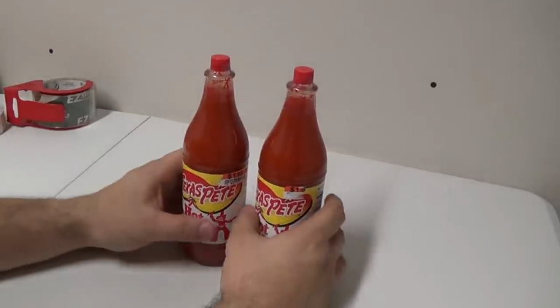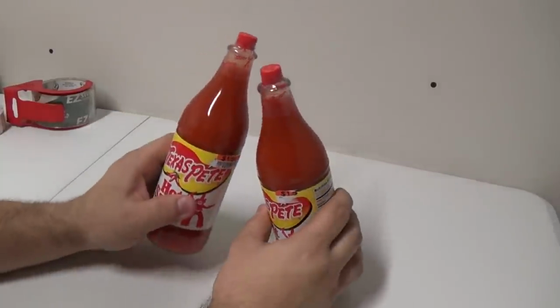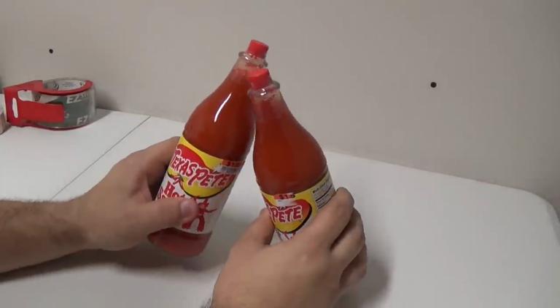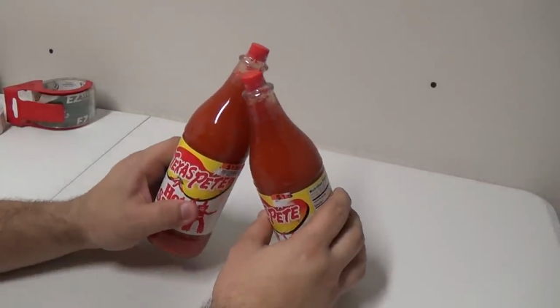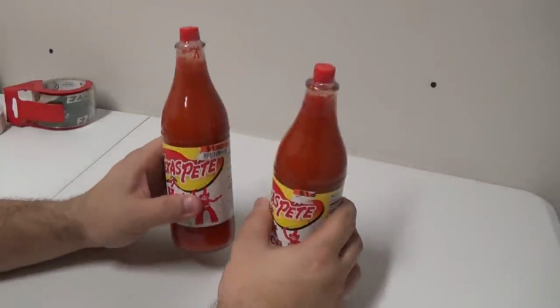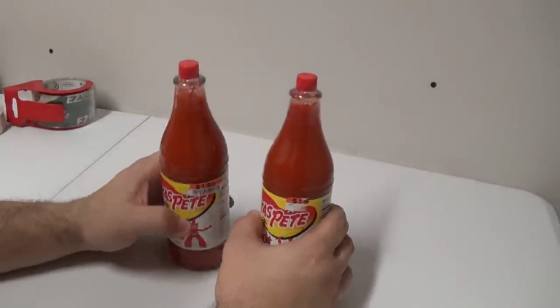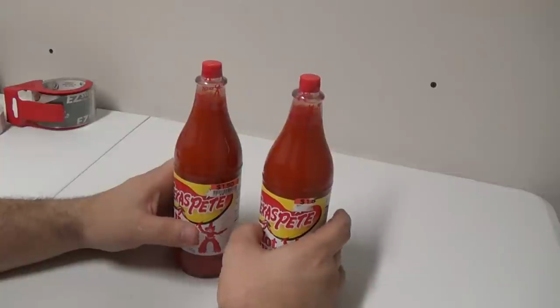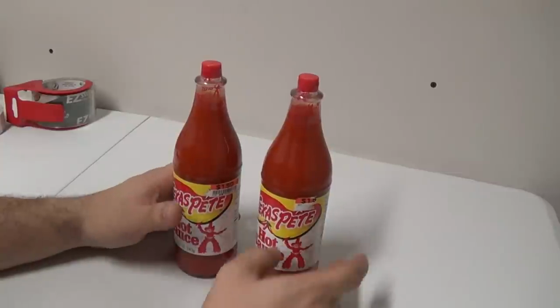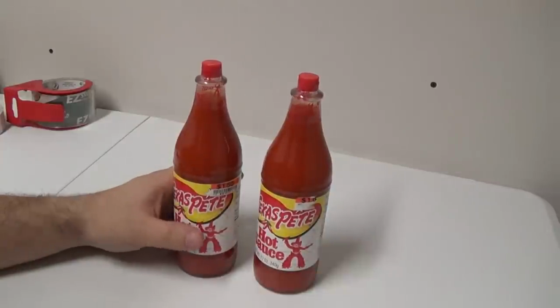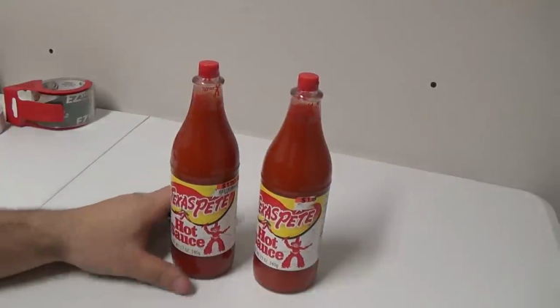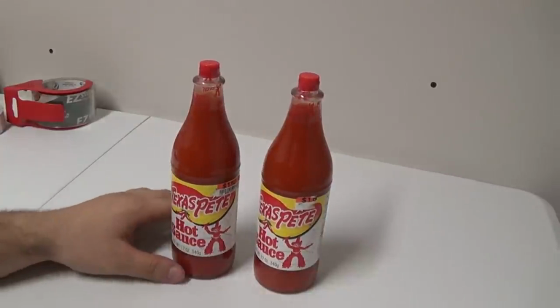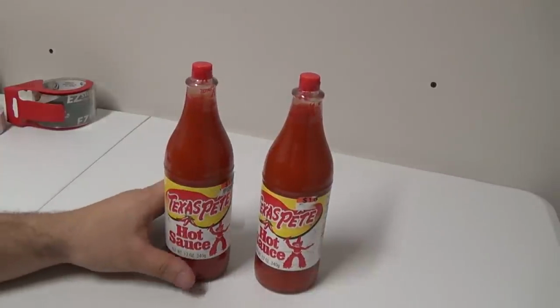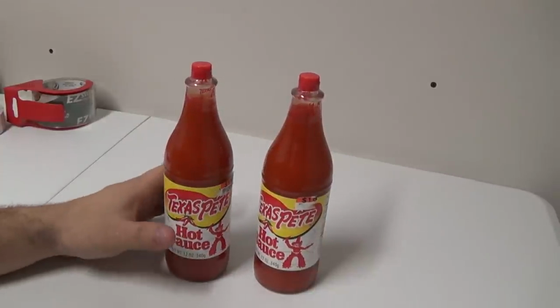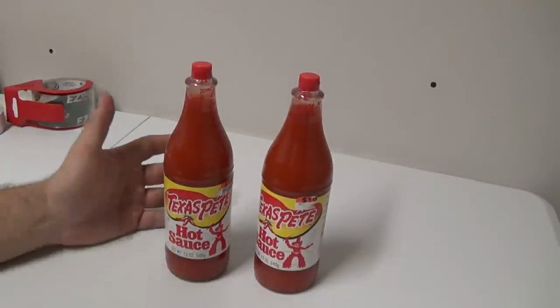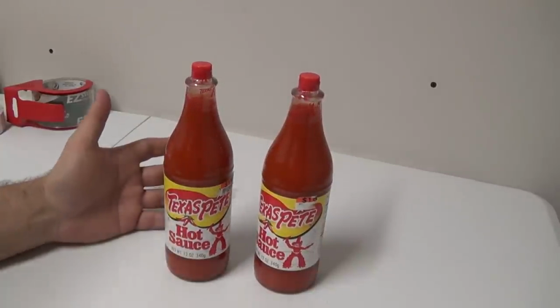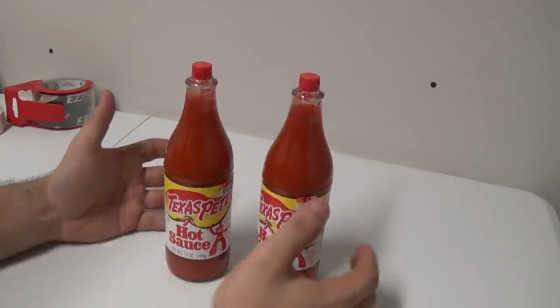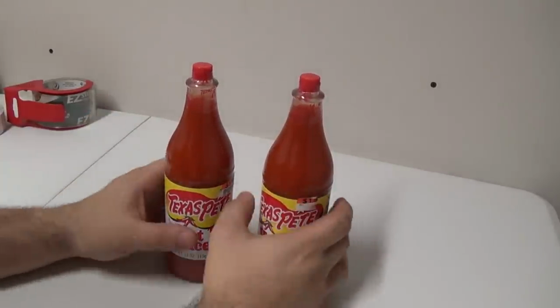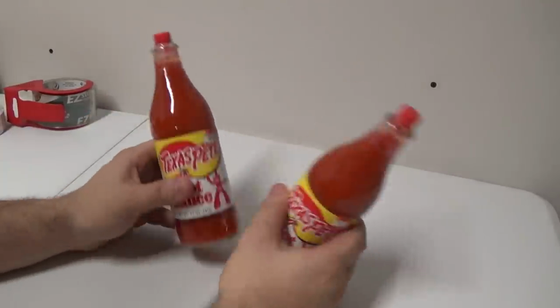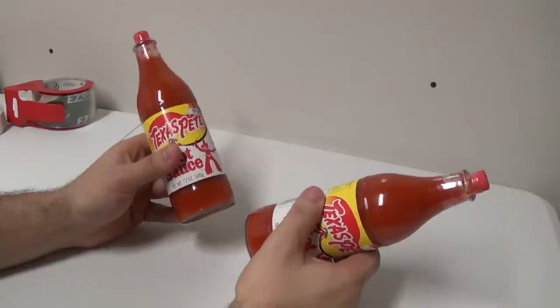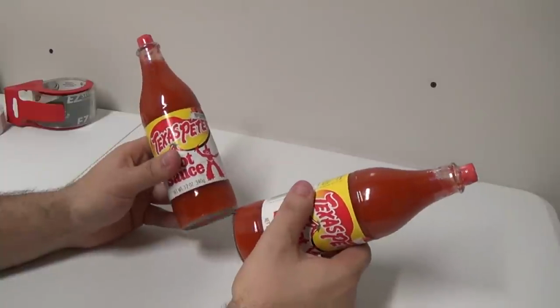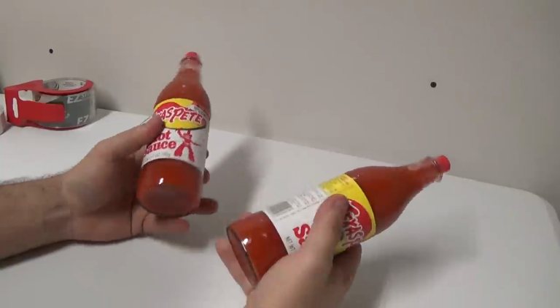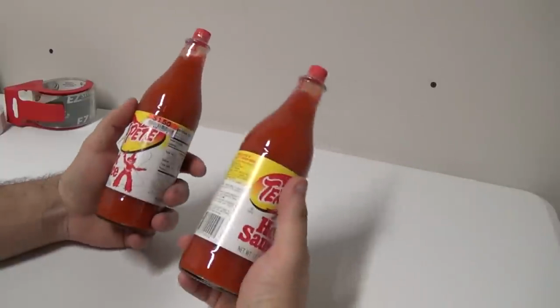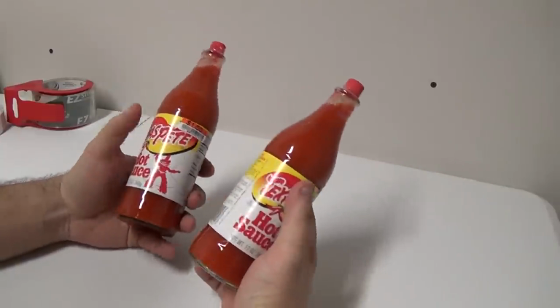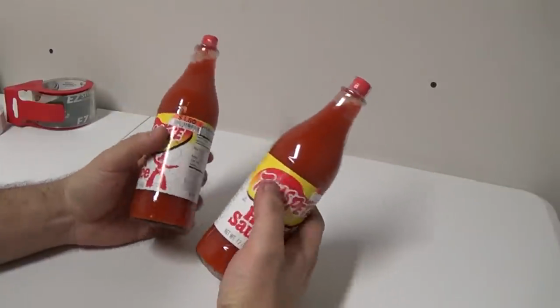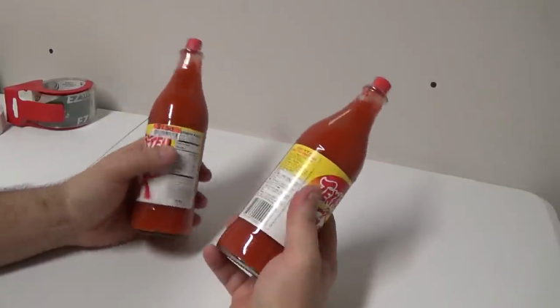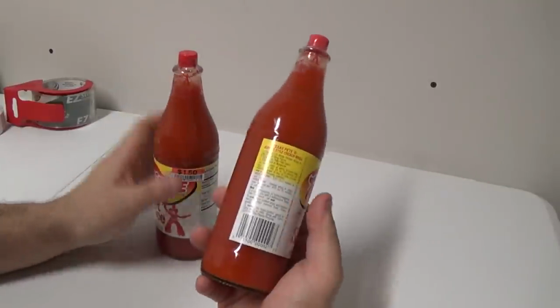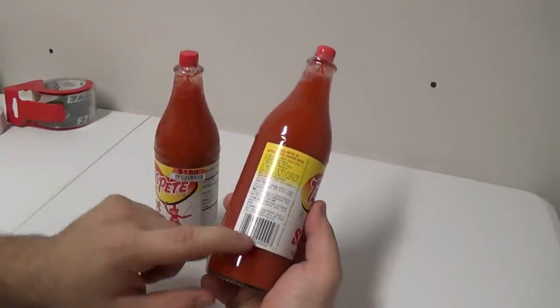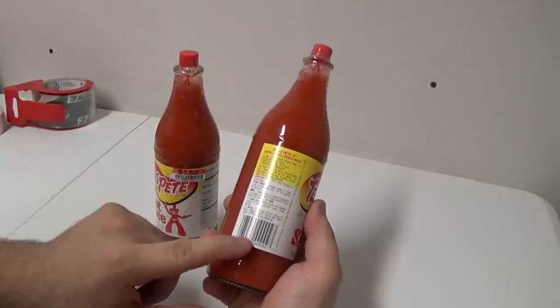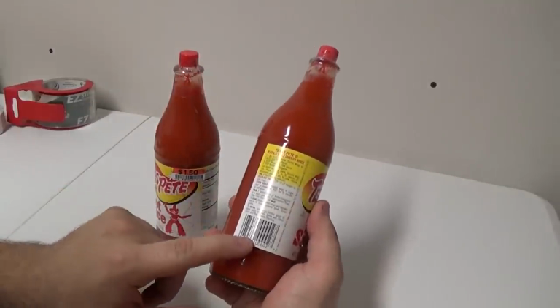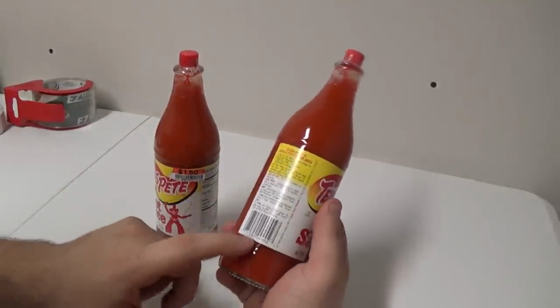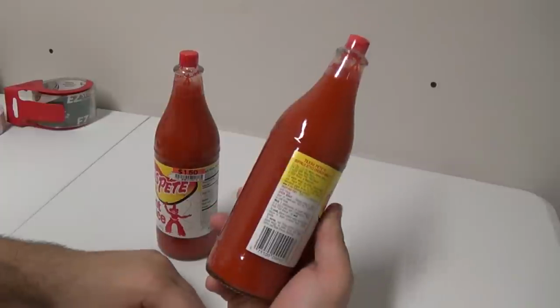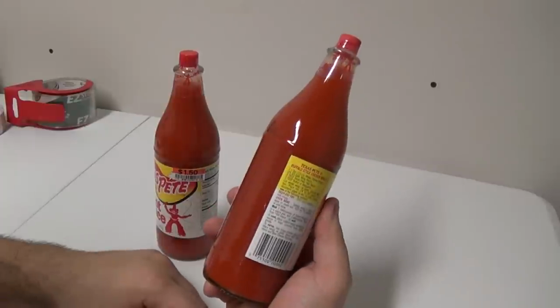These are glass. How do you send glass? How do you send glass items into Amazon? Wouldn't they break? How do you do it? First thing — you don't cover up the label and send it in just like this.